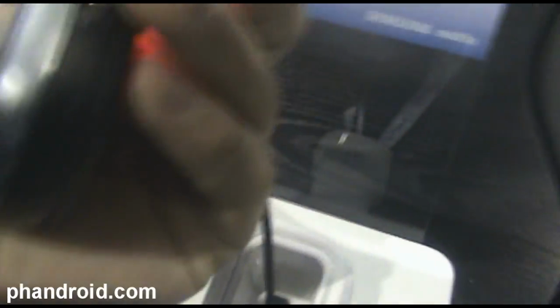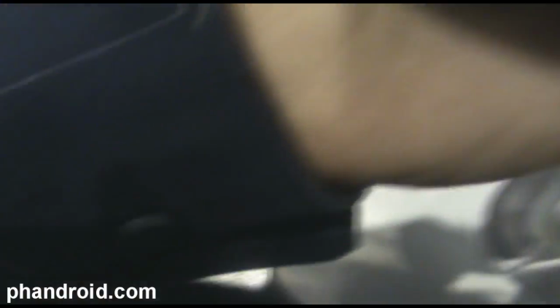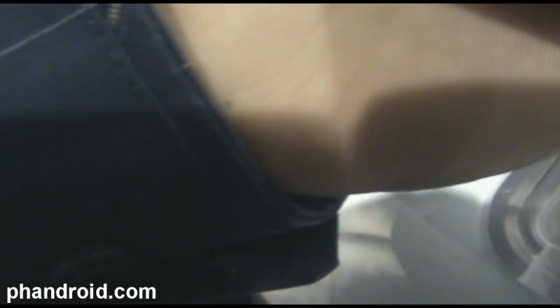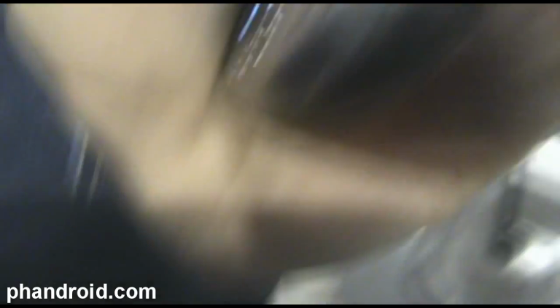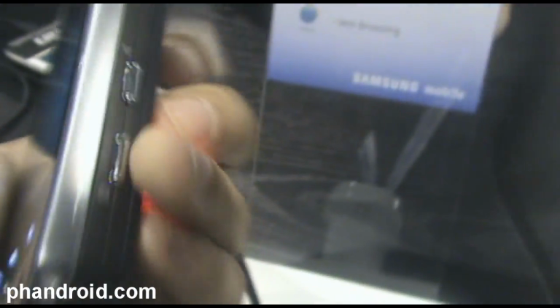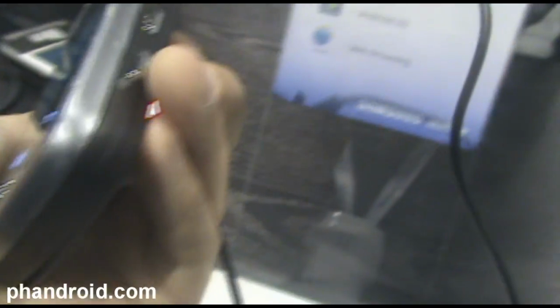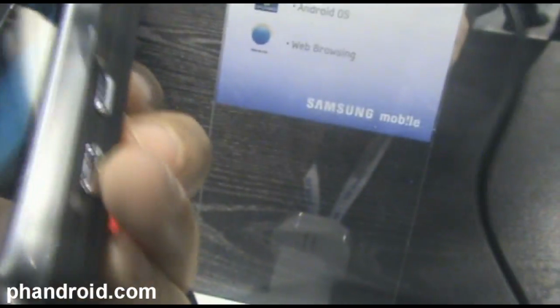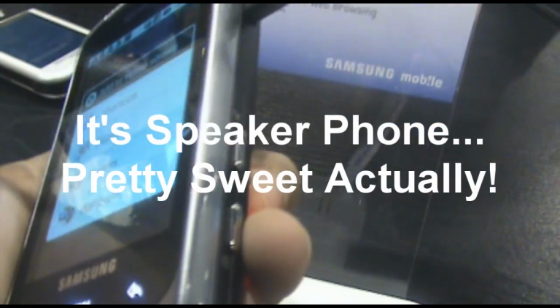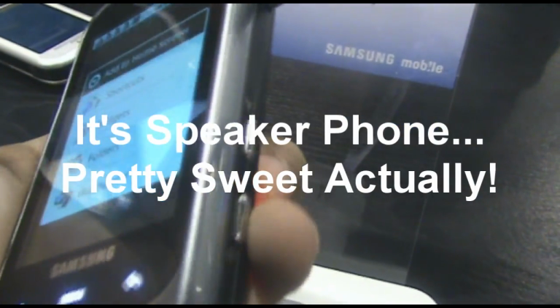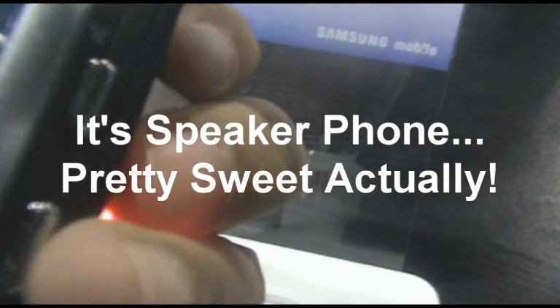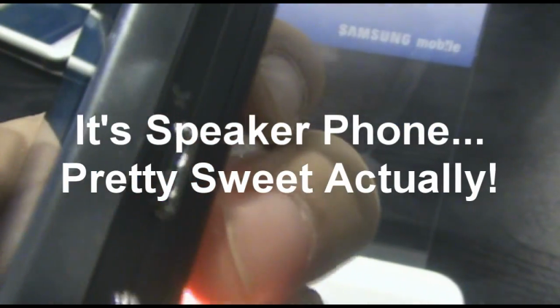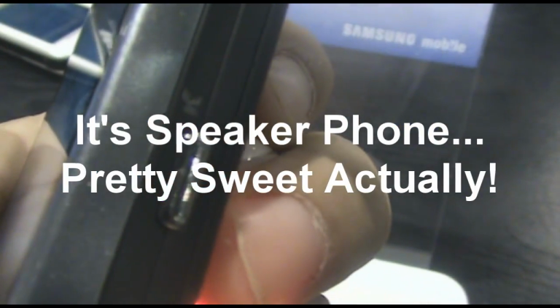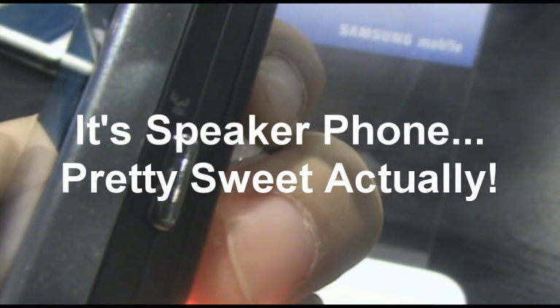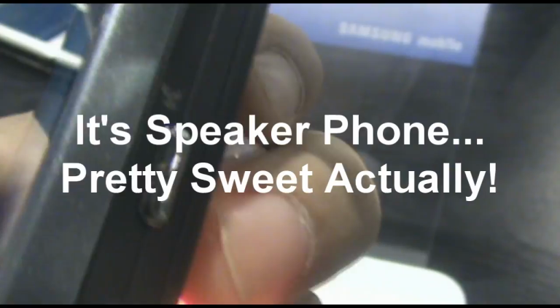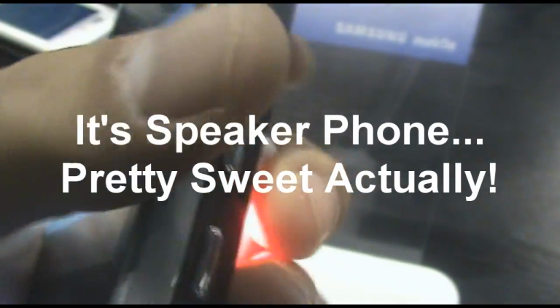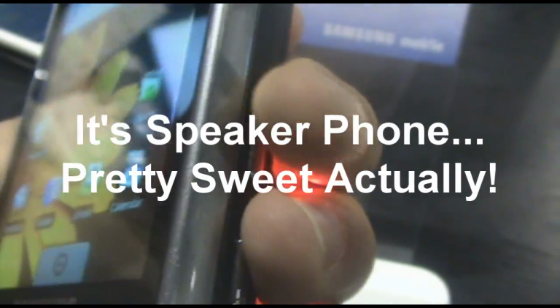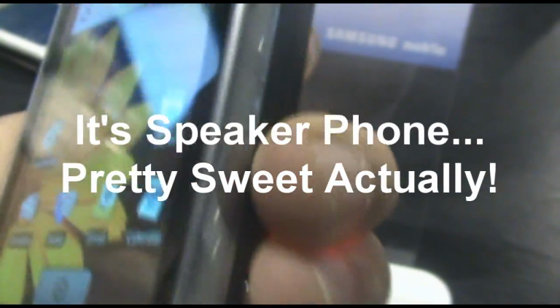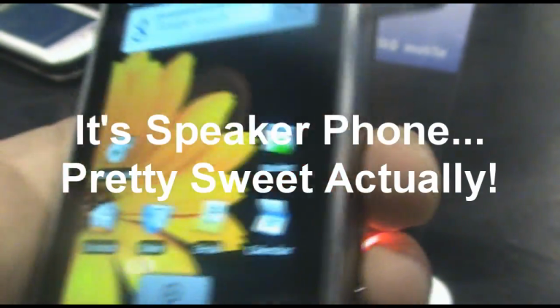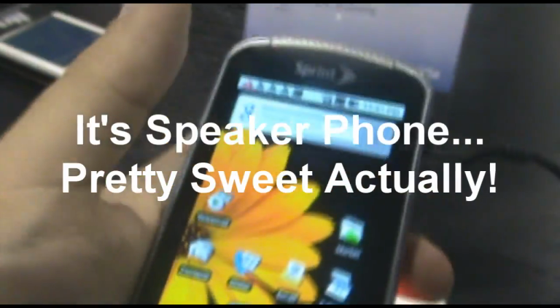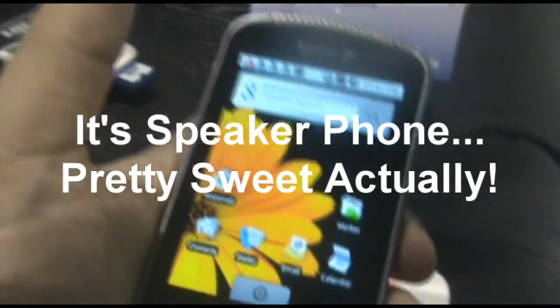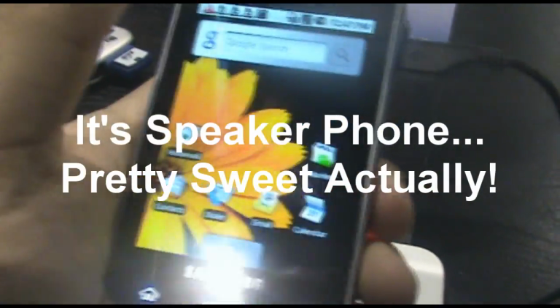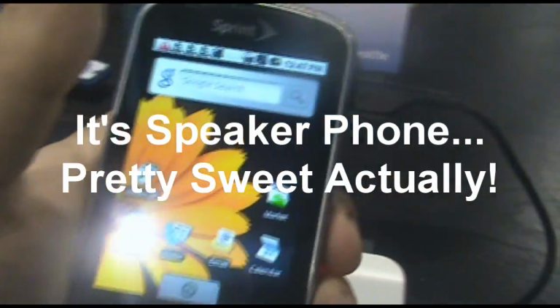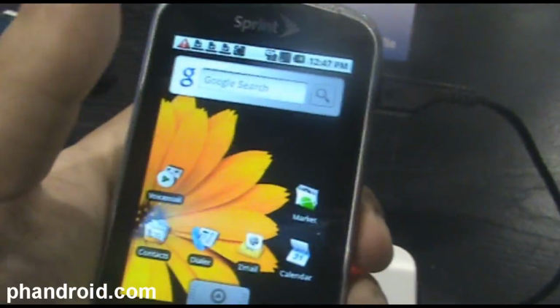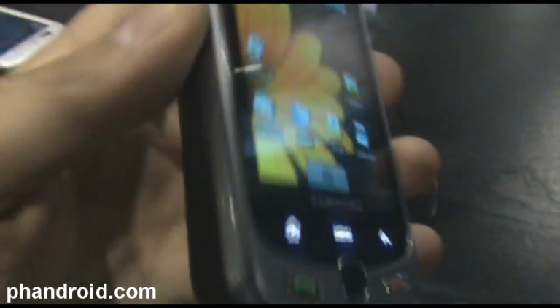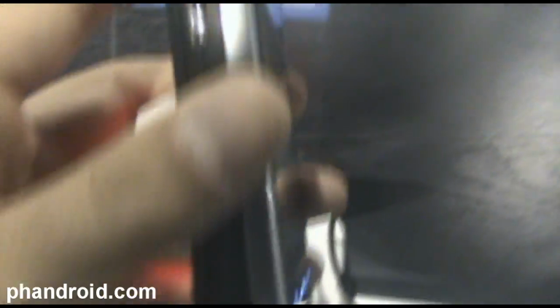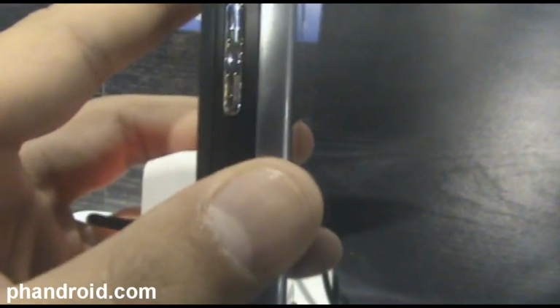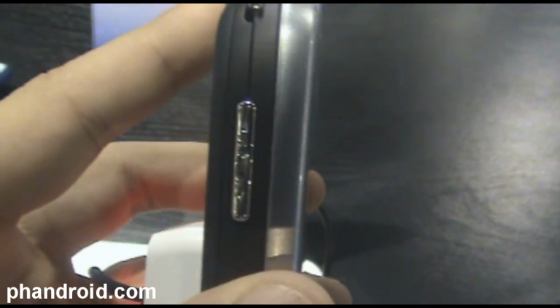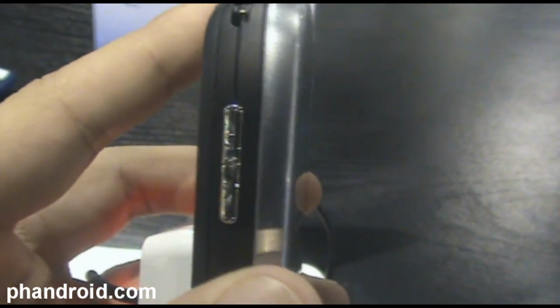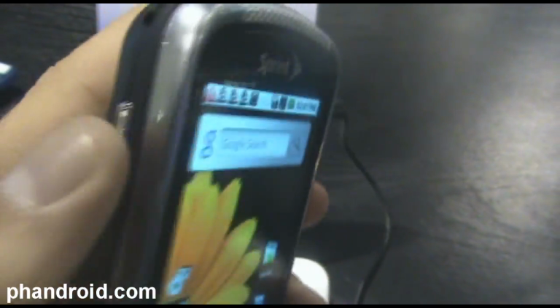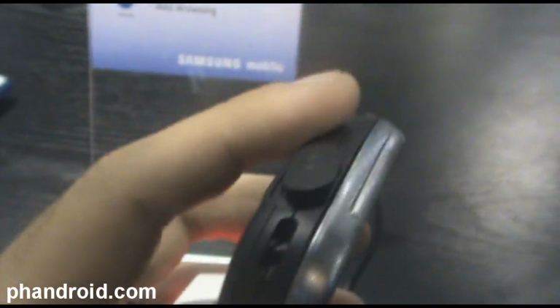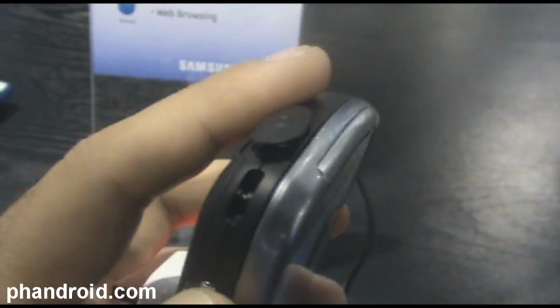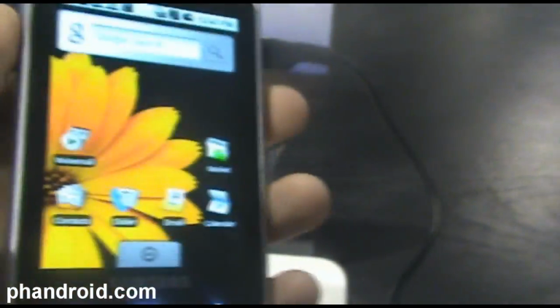There's an unidentified button — it looks like it might be the mute button. We've got the volume keys on the side, volume rocker.